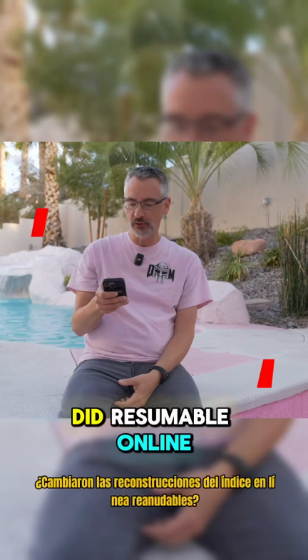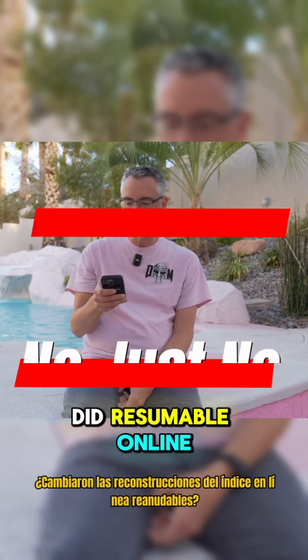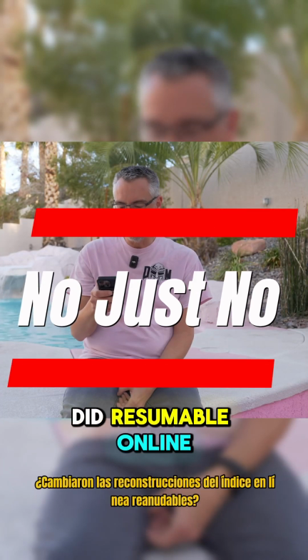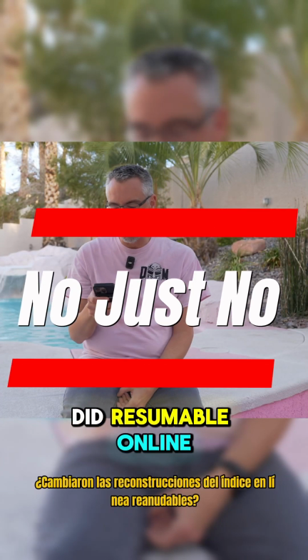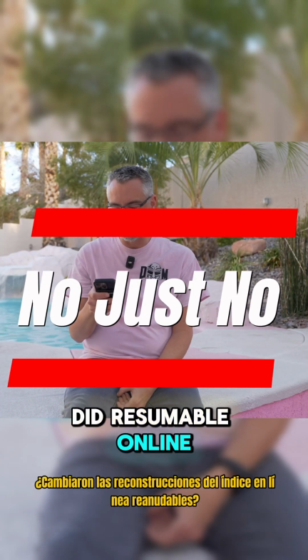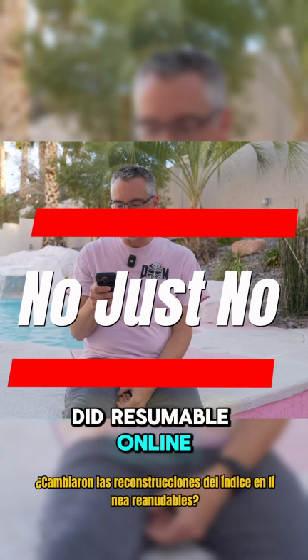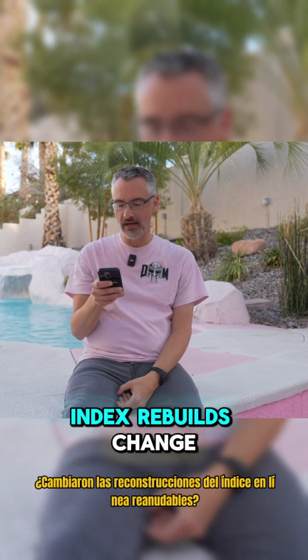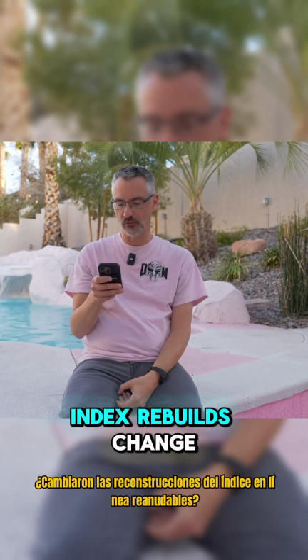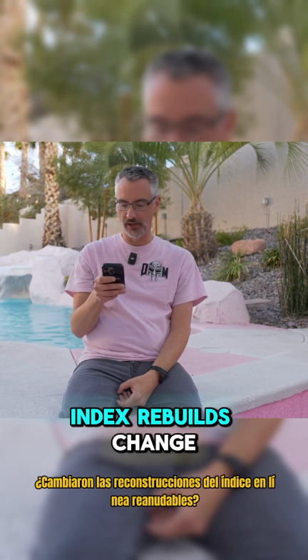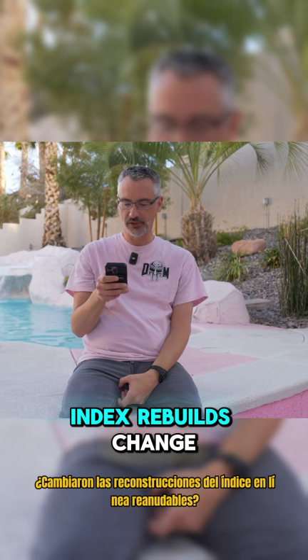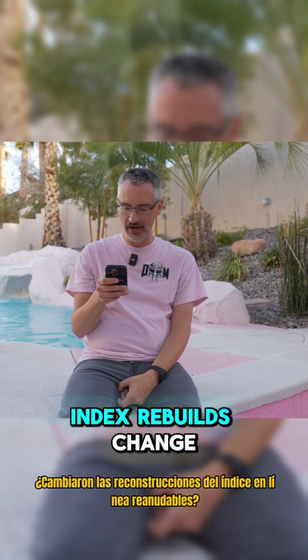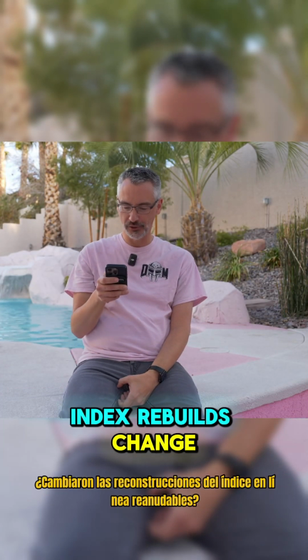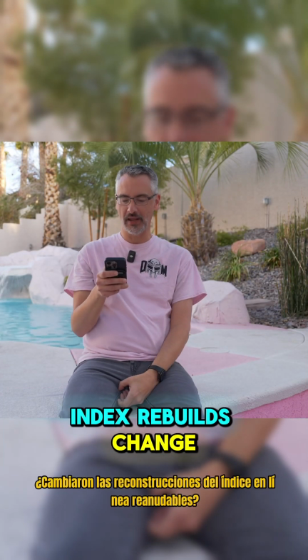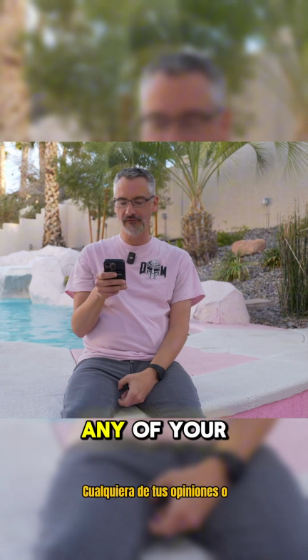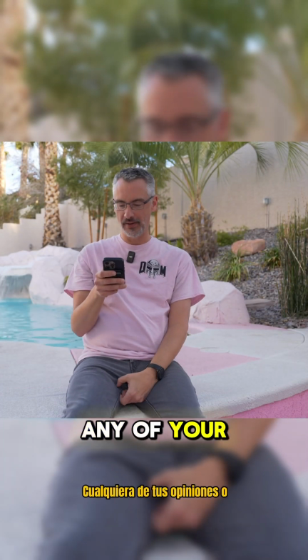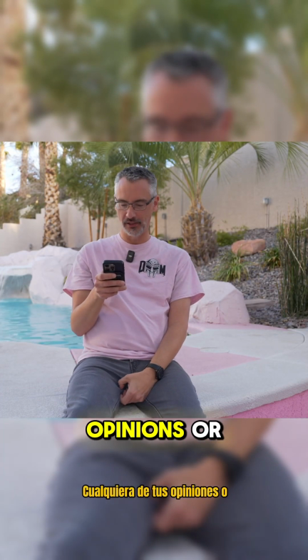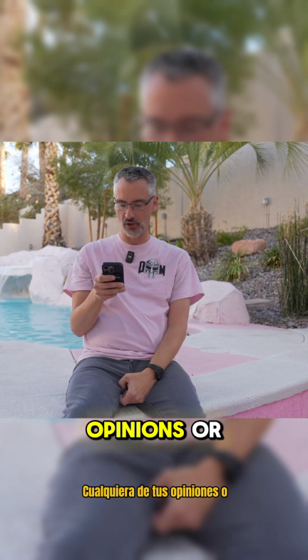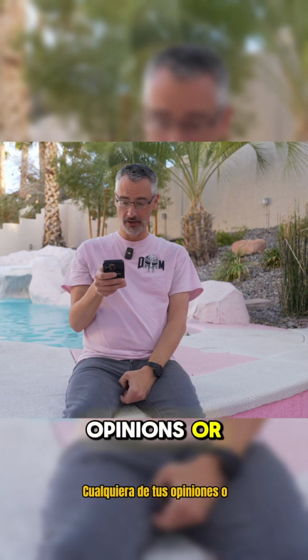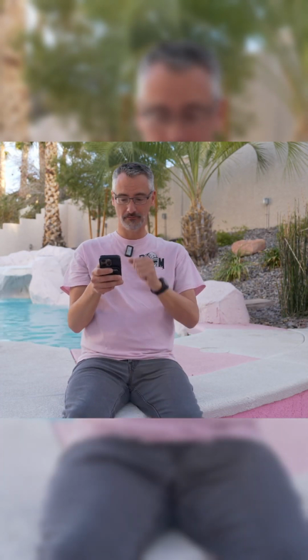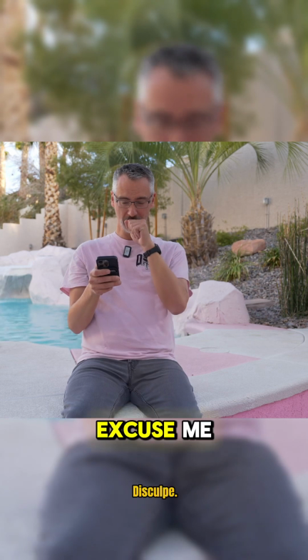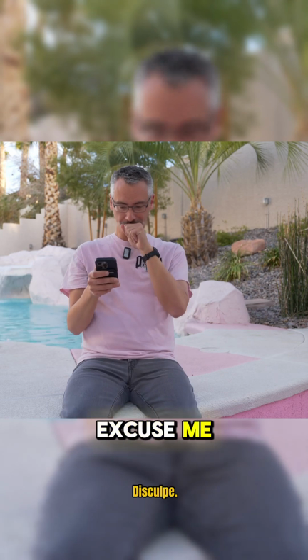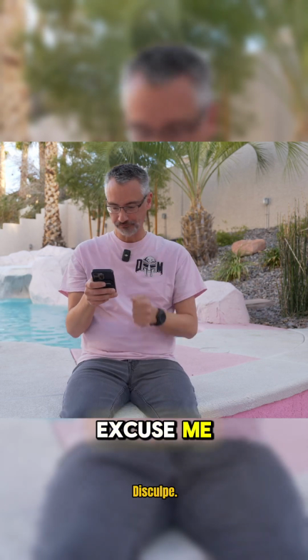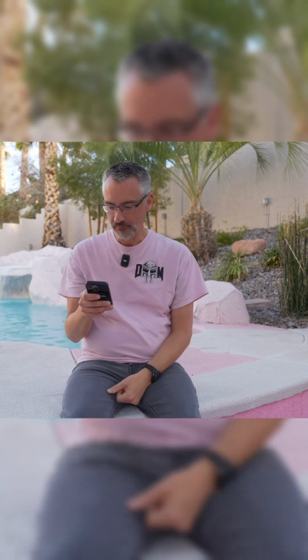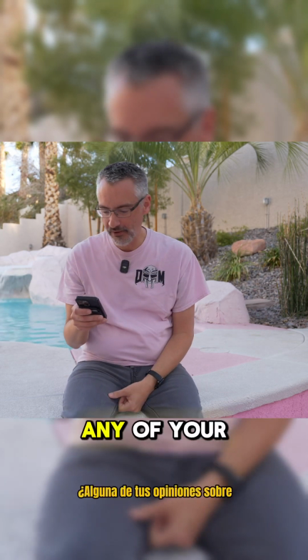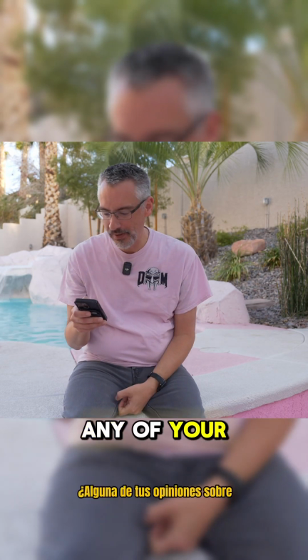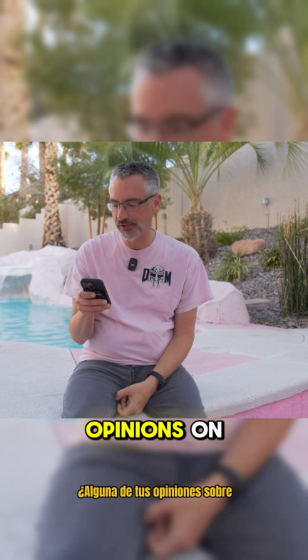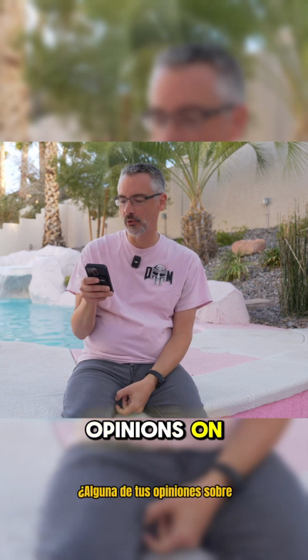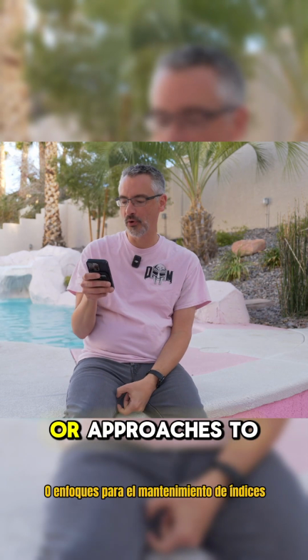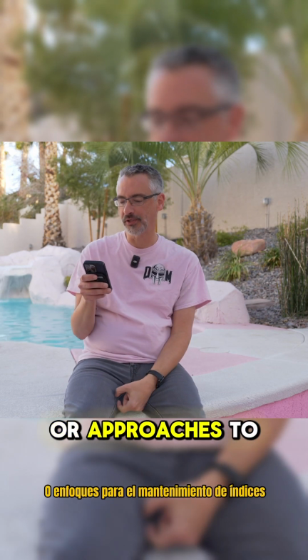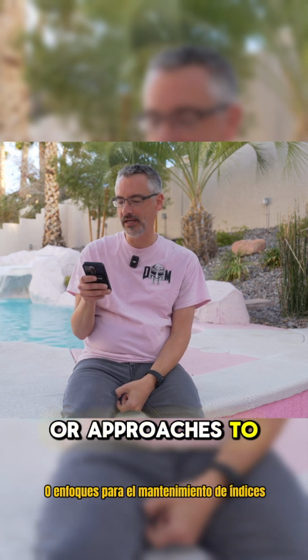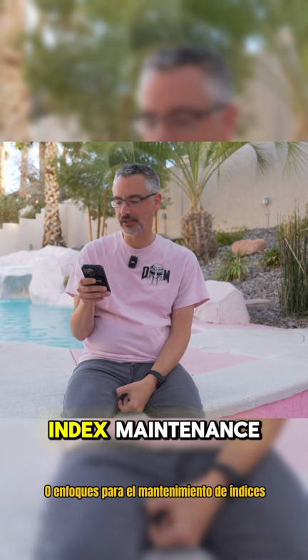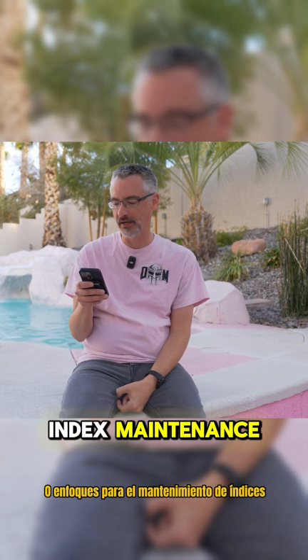Did resumable online index rebuilds change any of your opinions on, or approaches to, index maintenance?